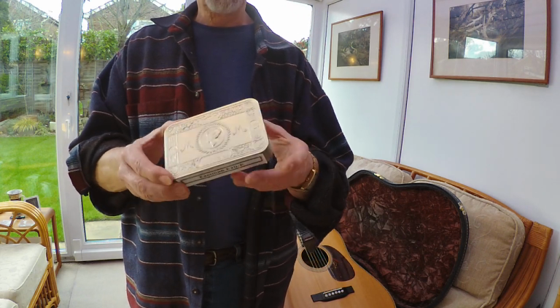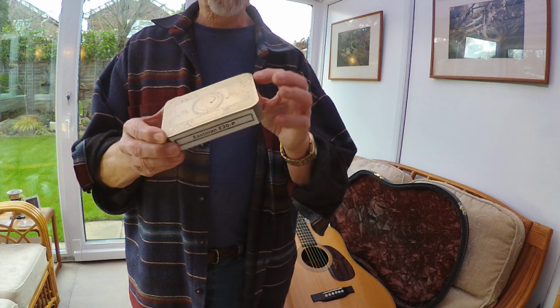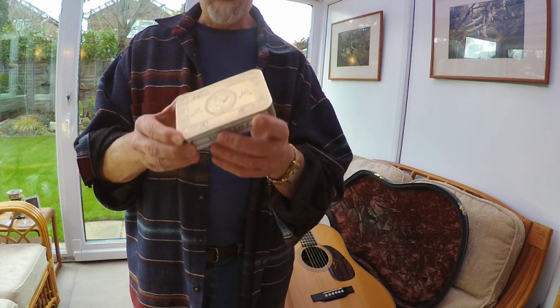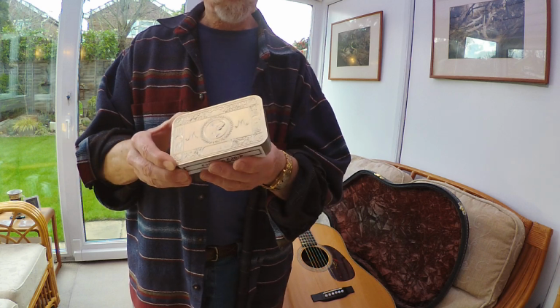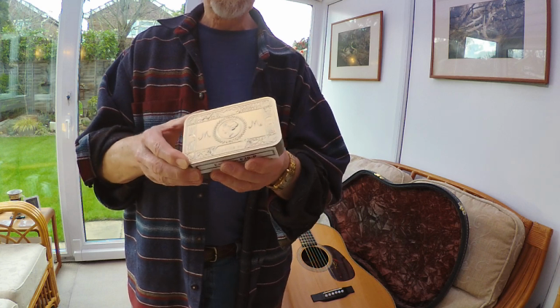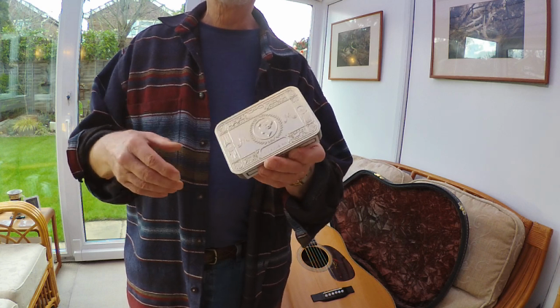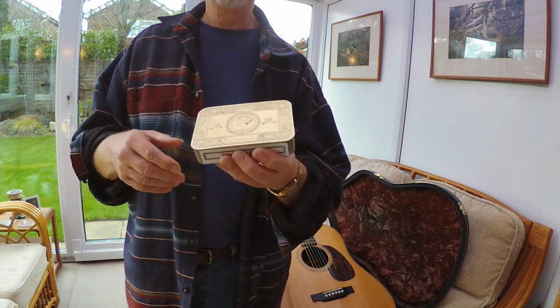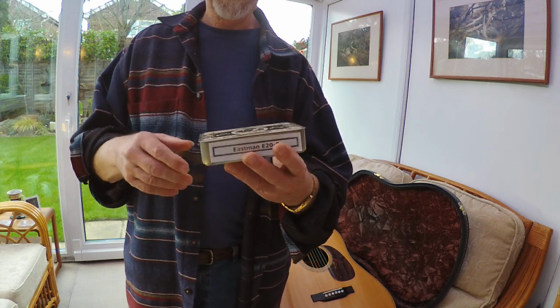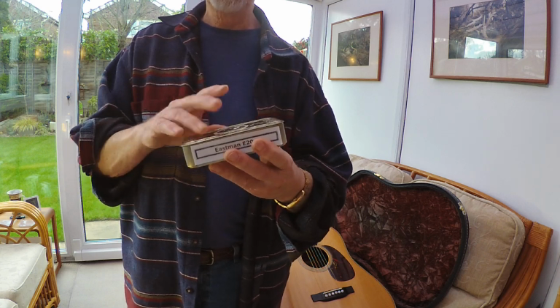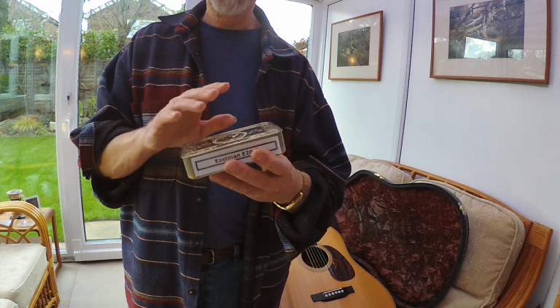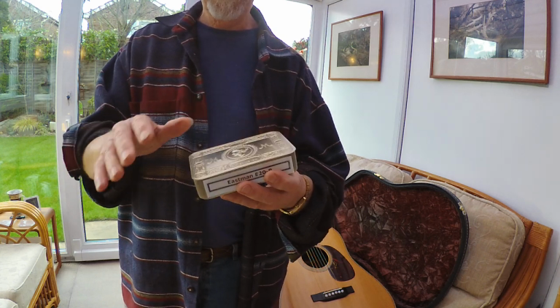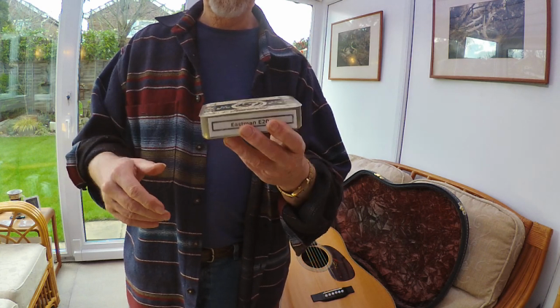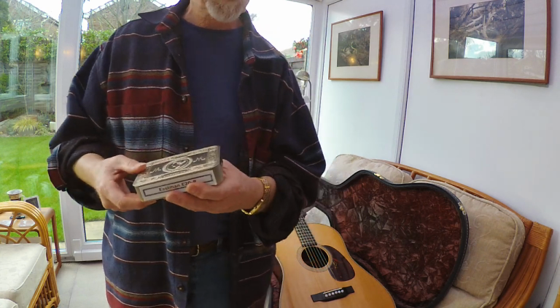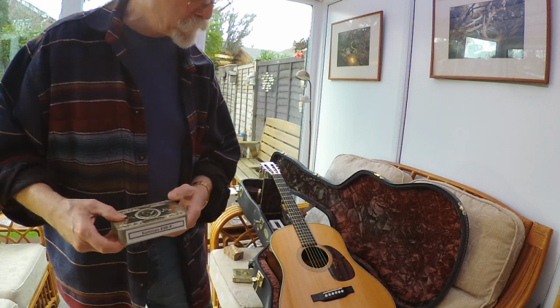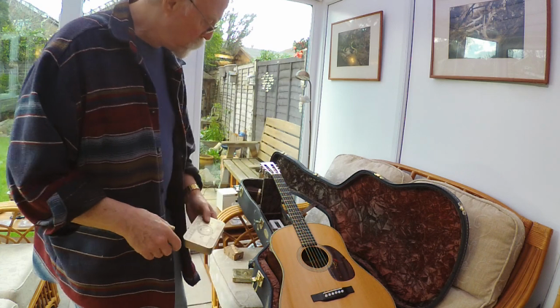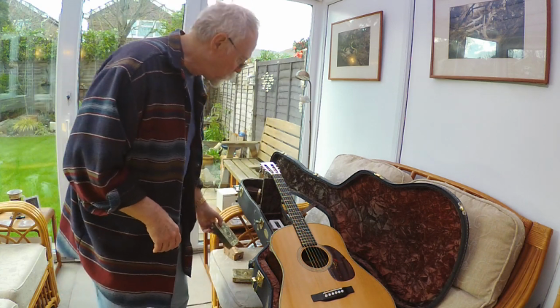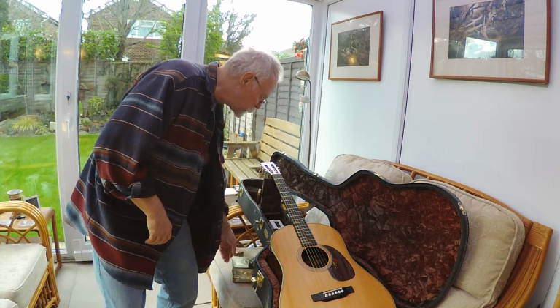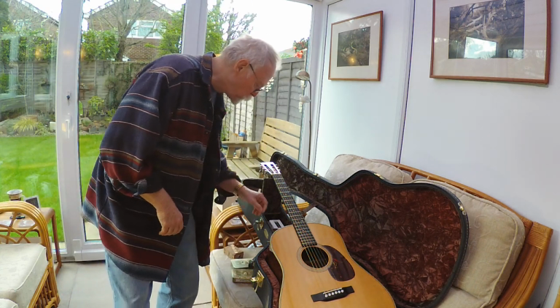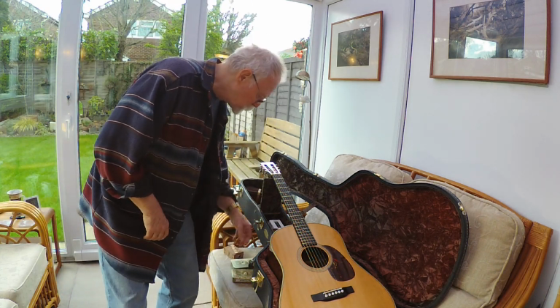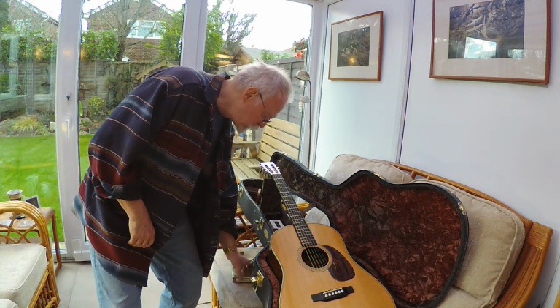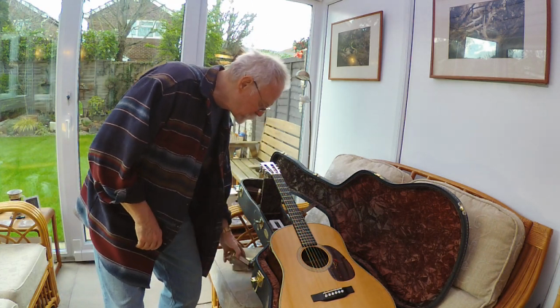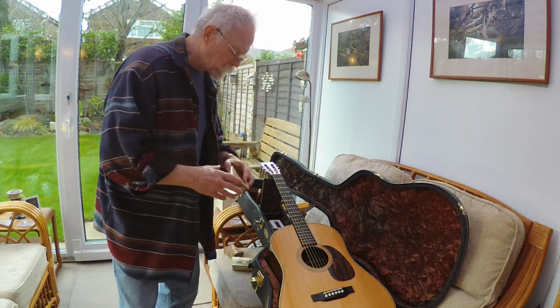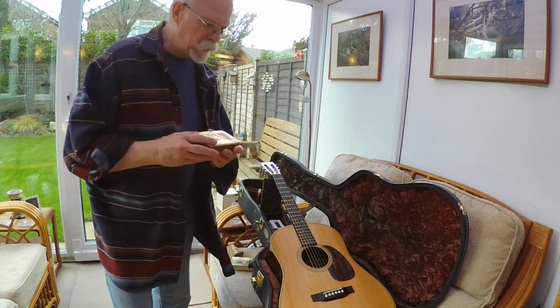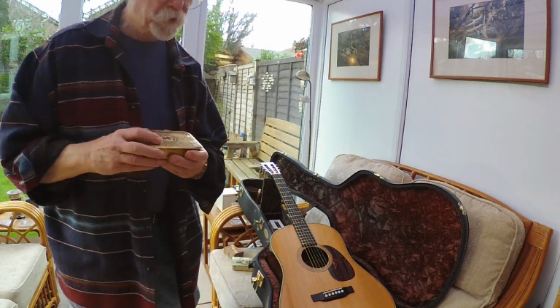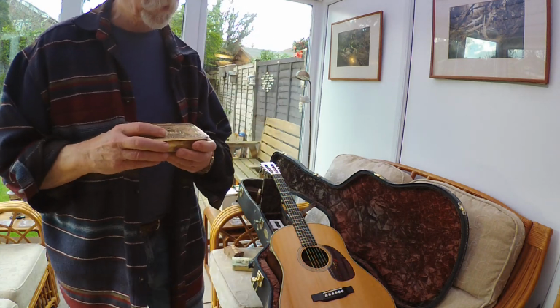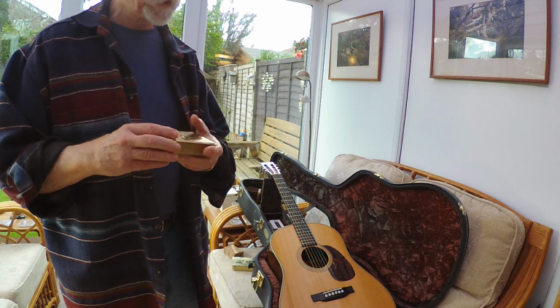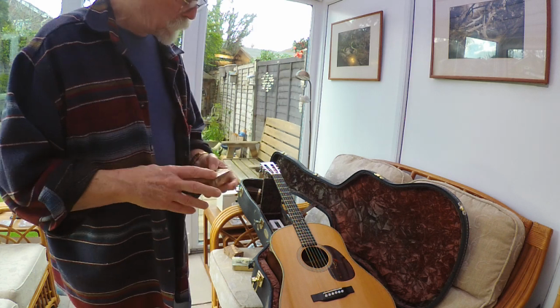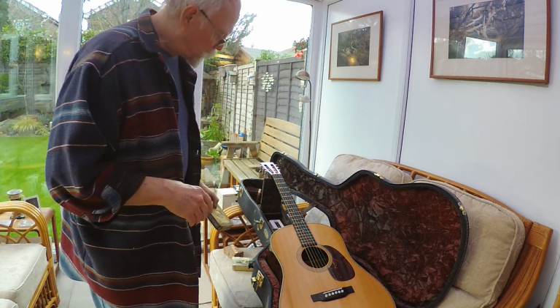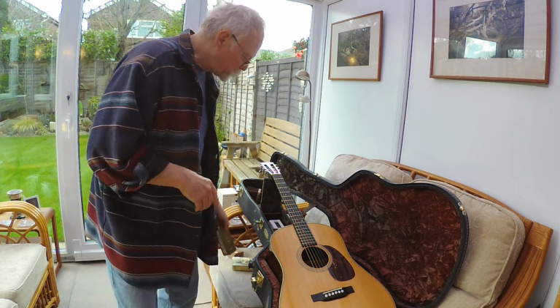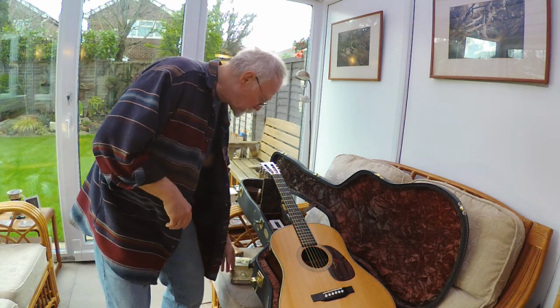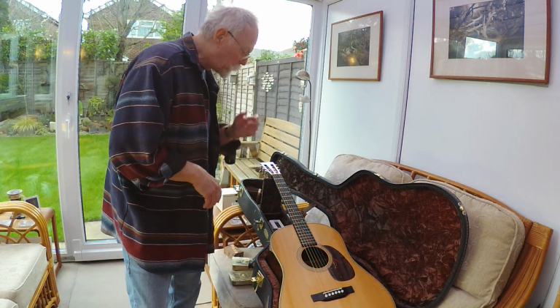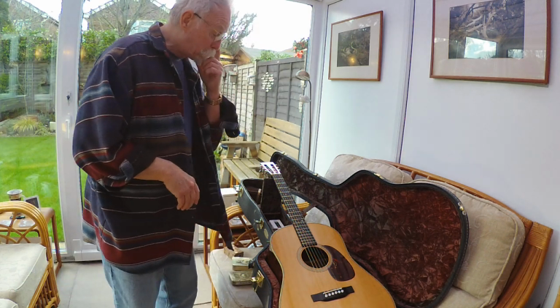These aren't as well made, of course, but they are still very utilitarian for our purposes. Why have I got this? Why did I choose these? Let me explain.